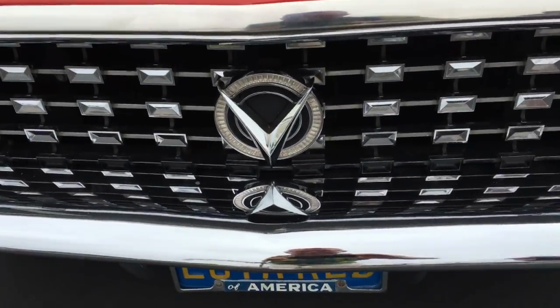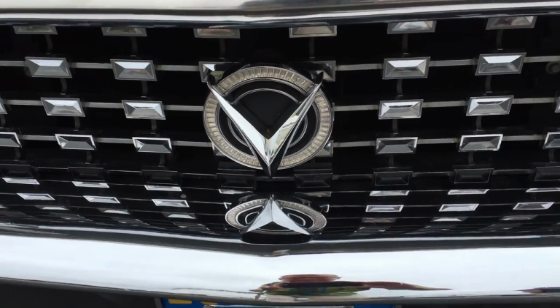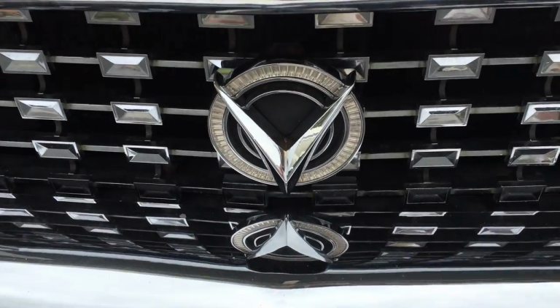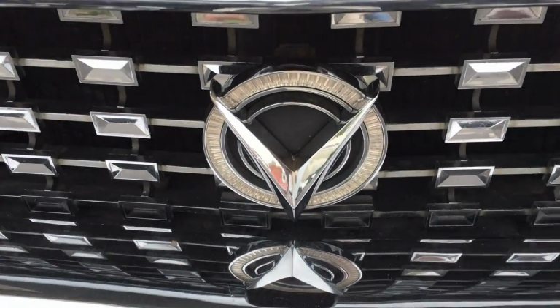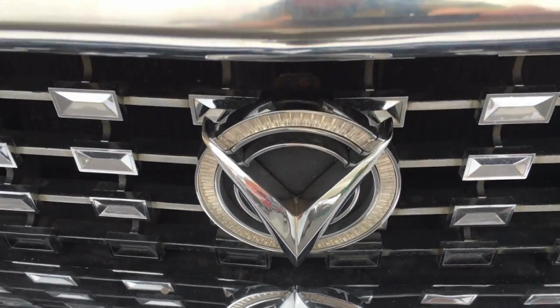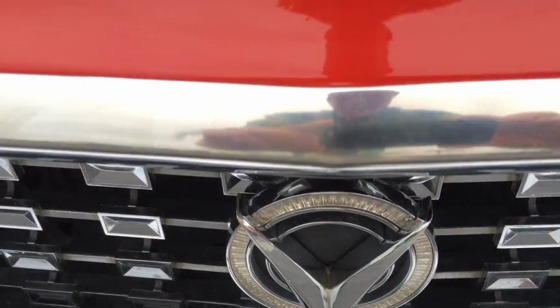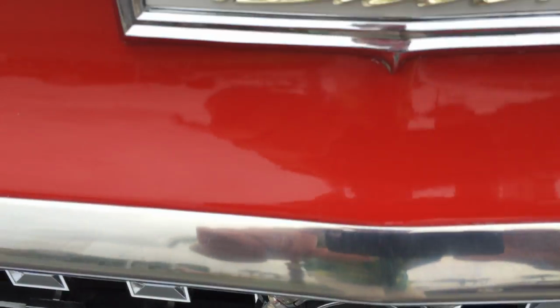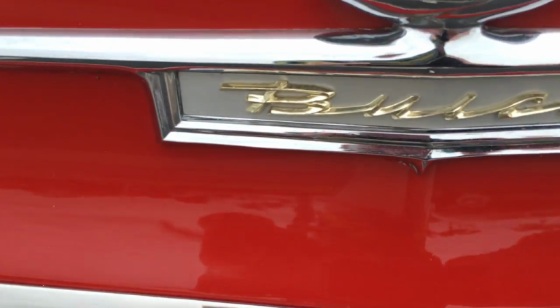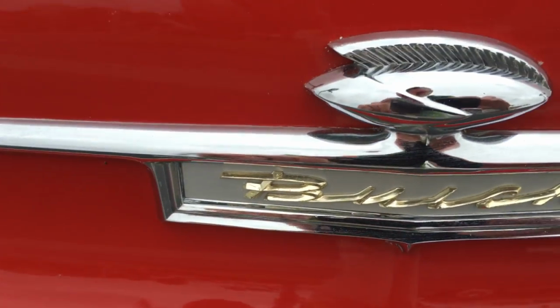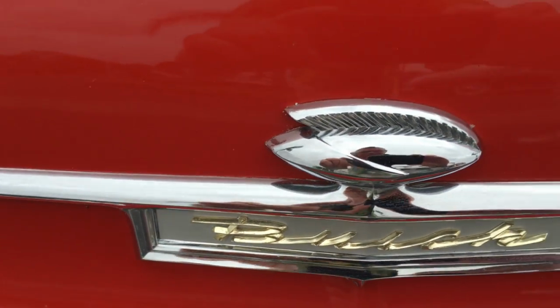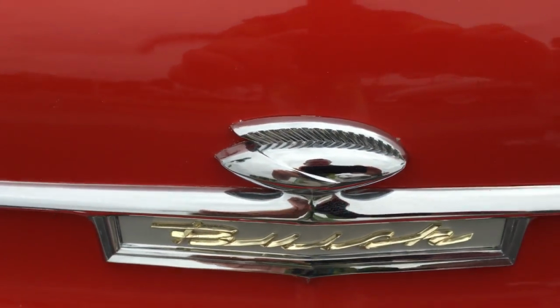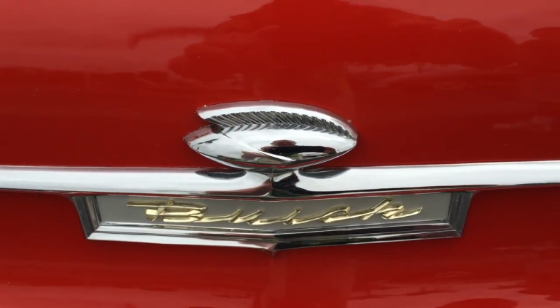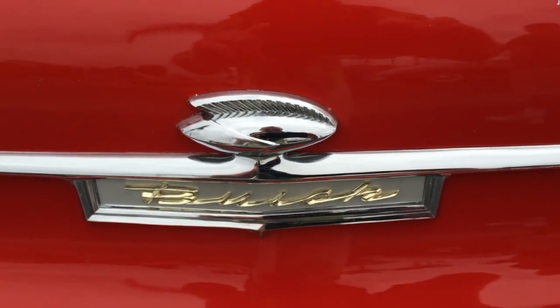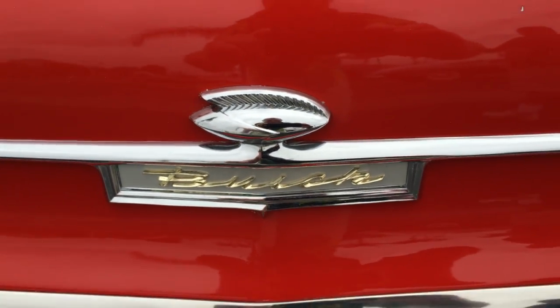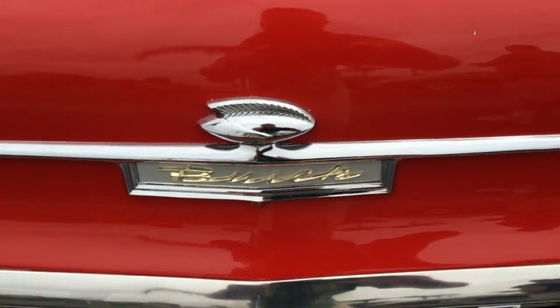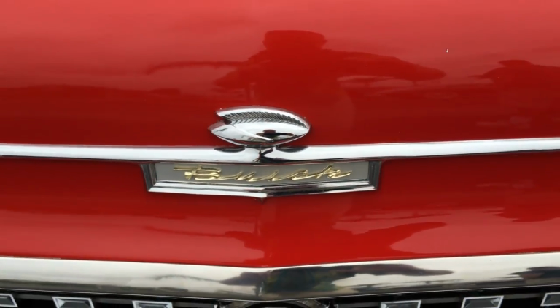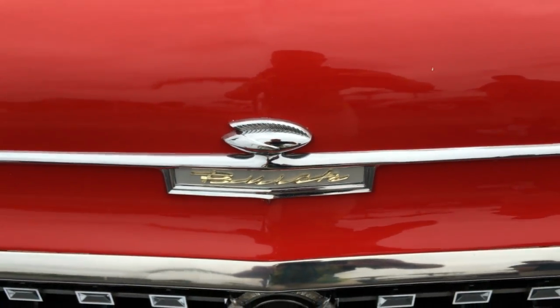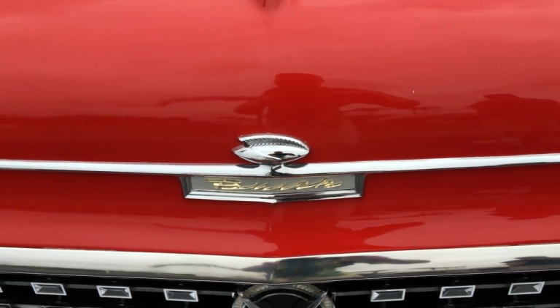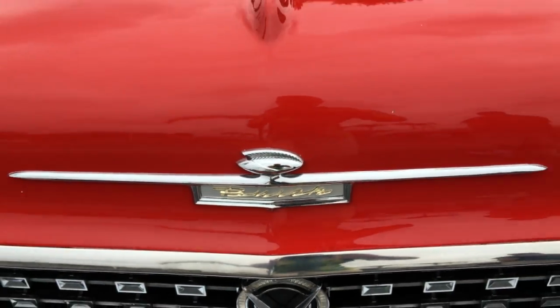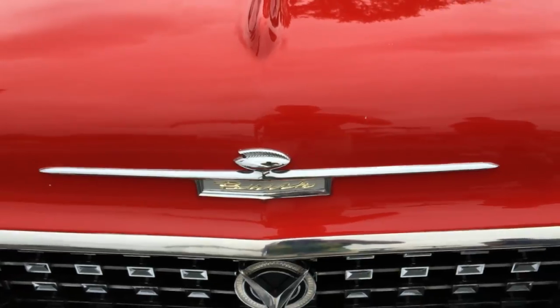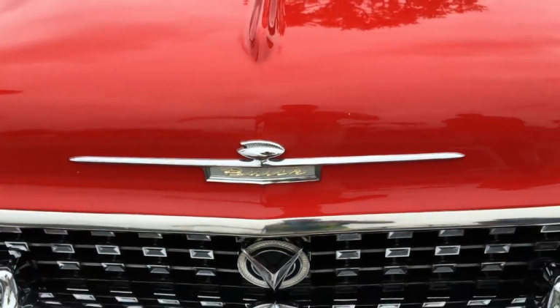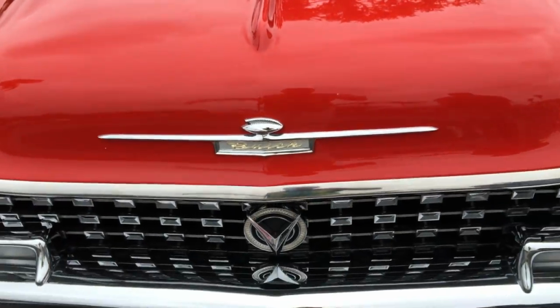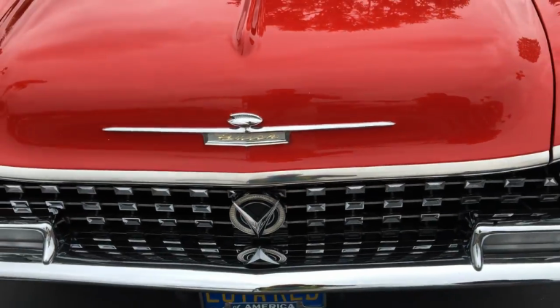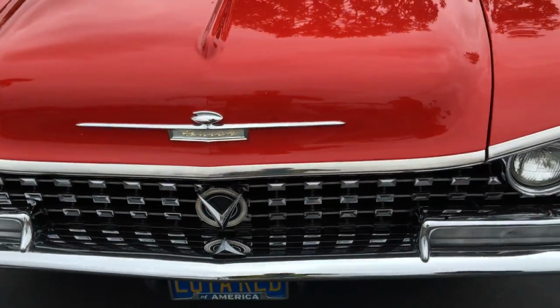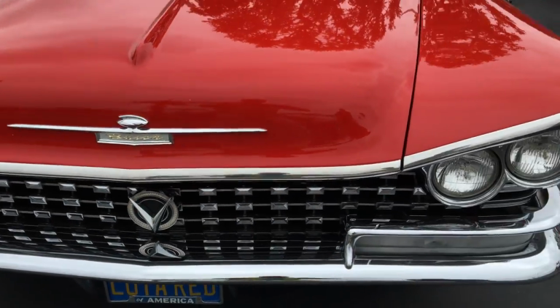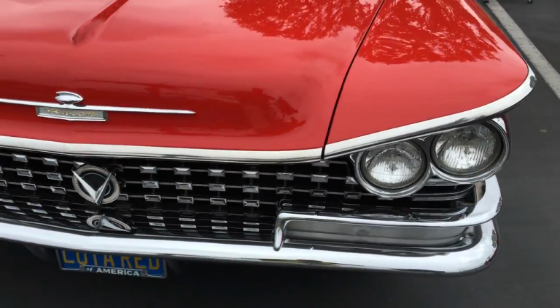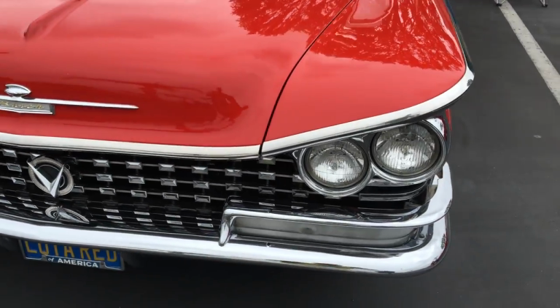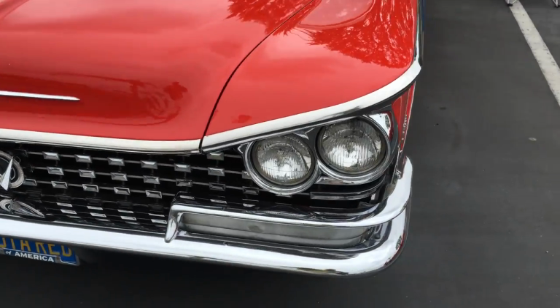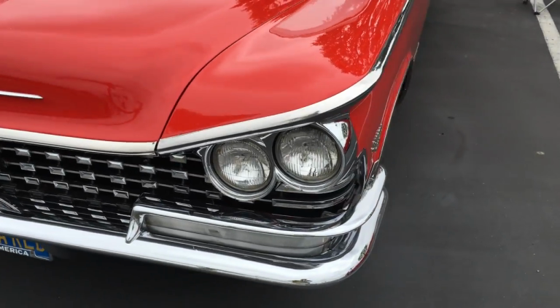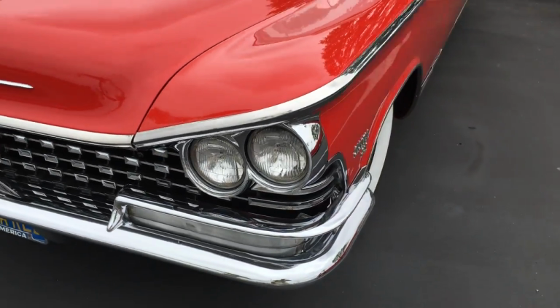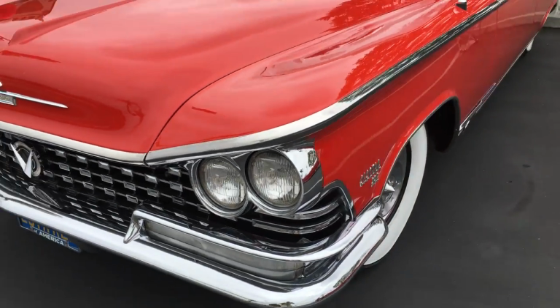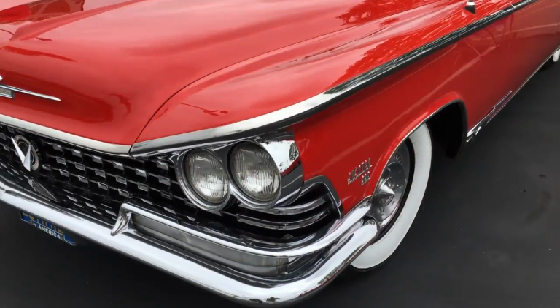That emblem right there. And in case you forget what kind of car it is — oh yes it is — it's the Buick for 1959. I know!